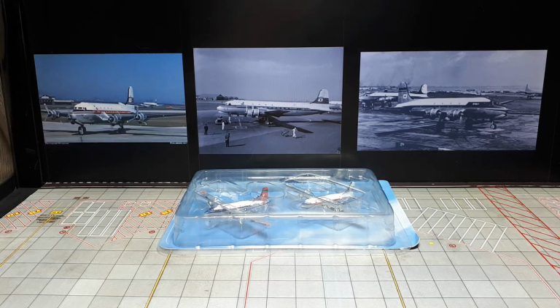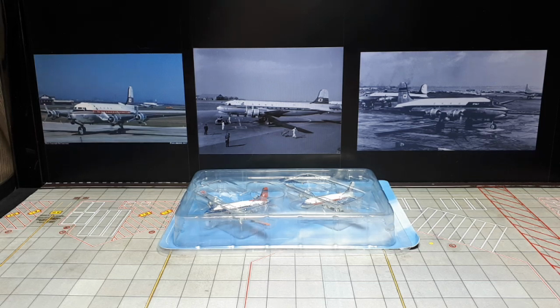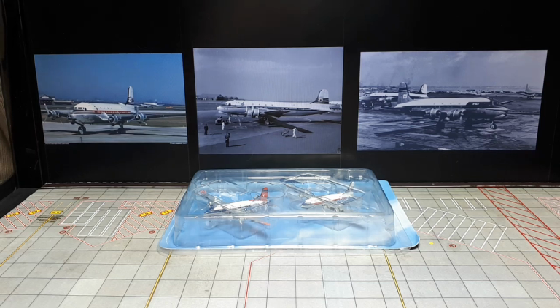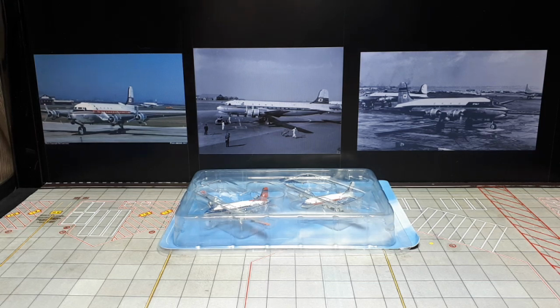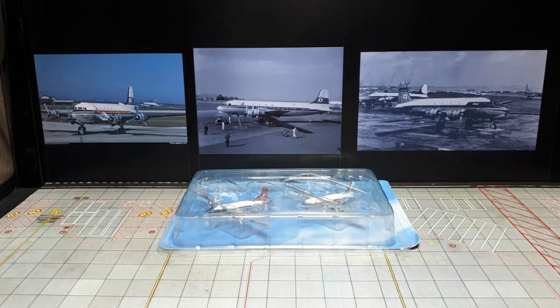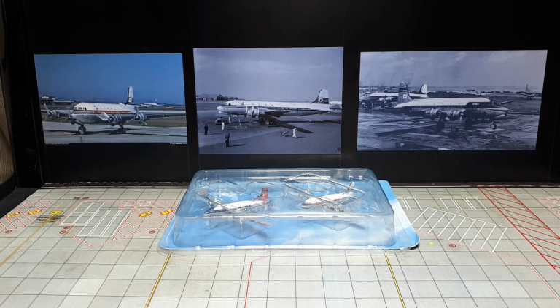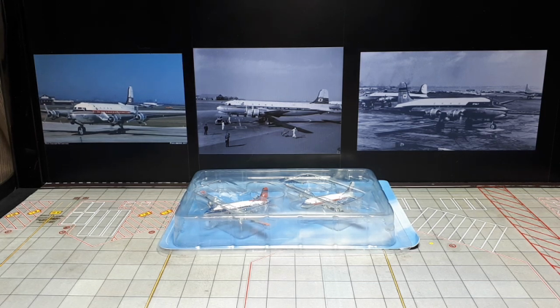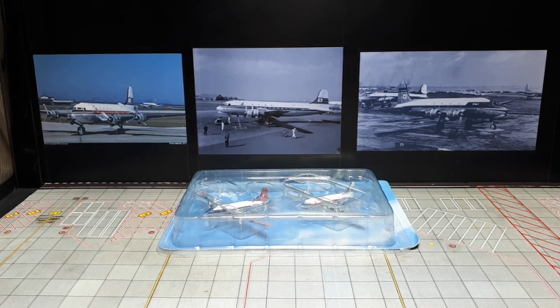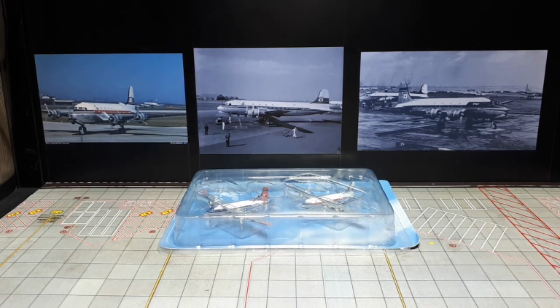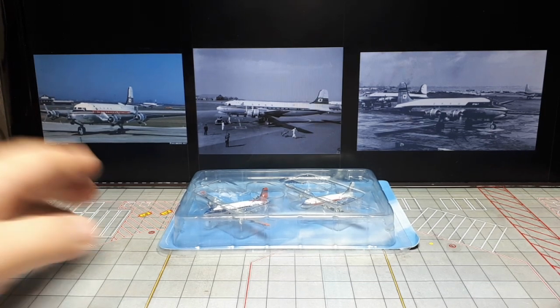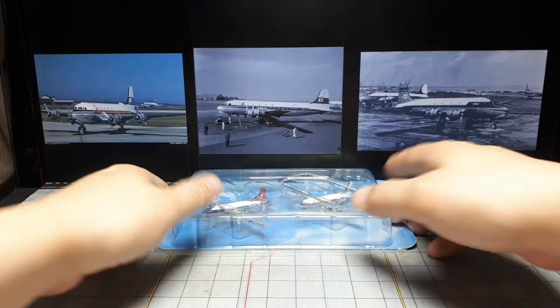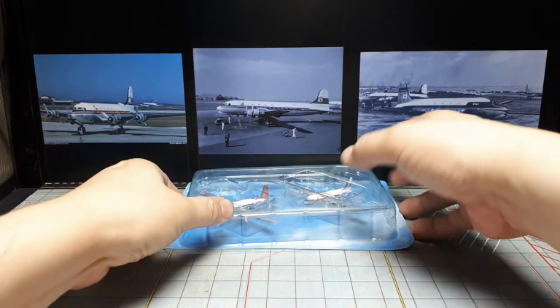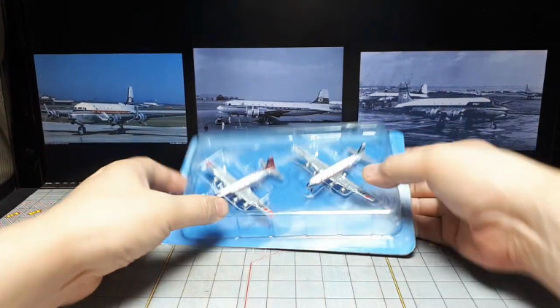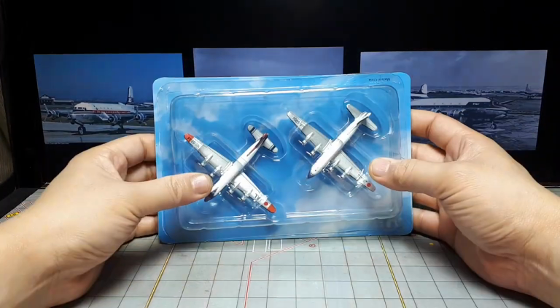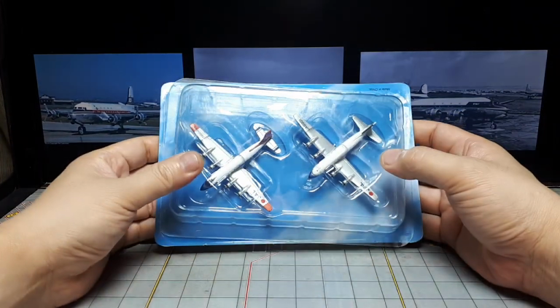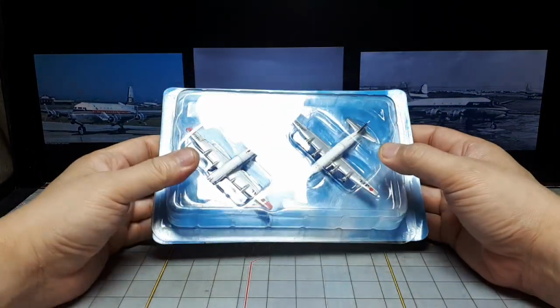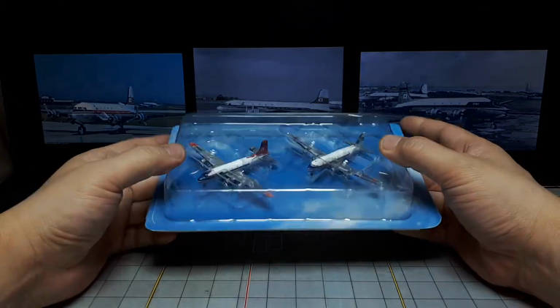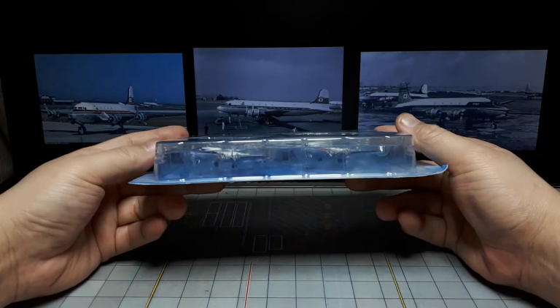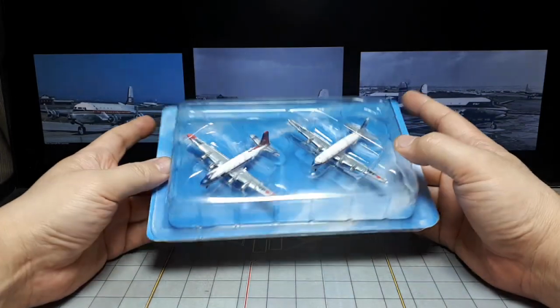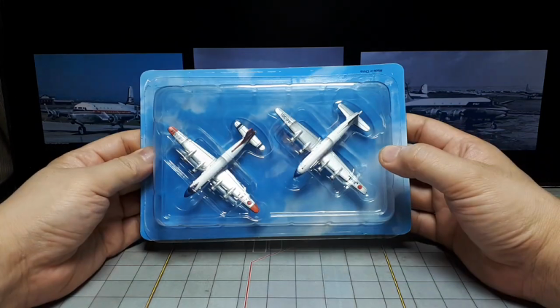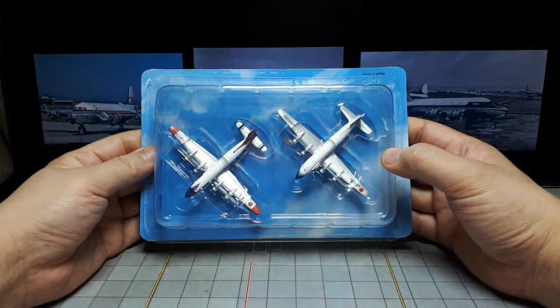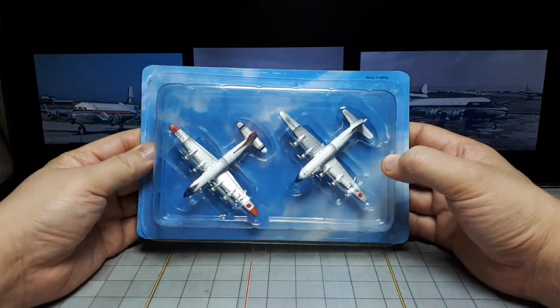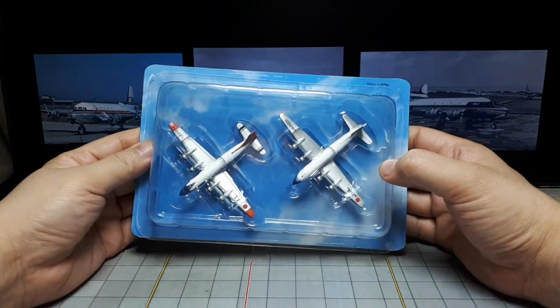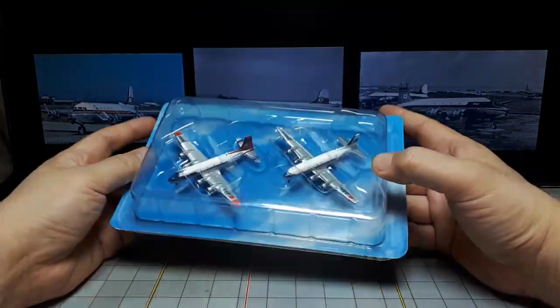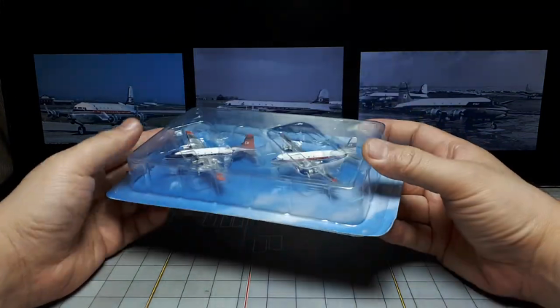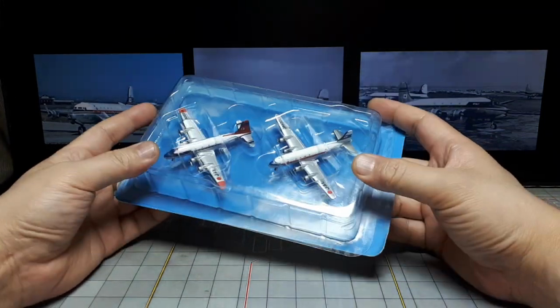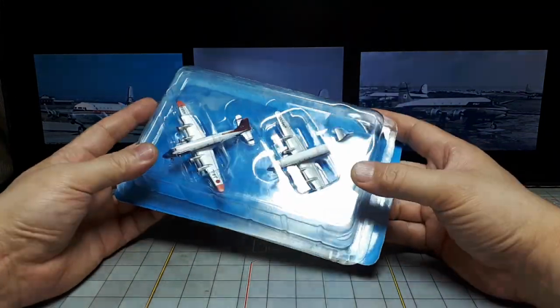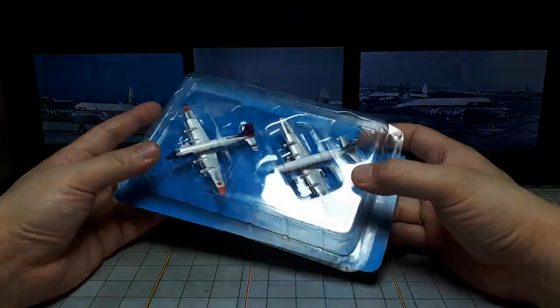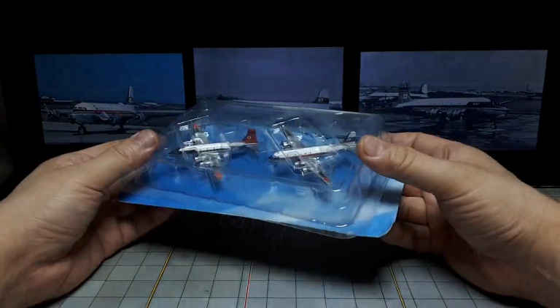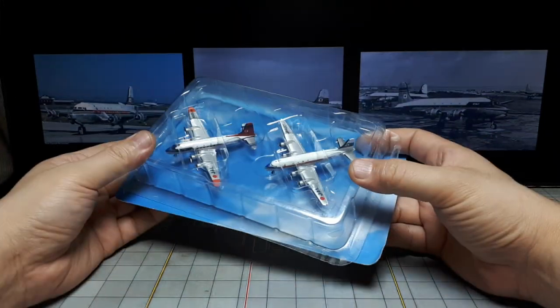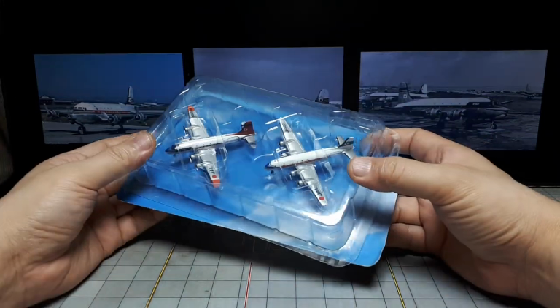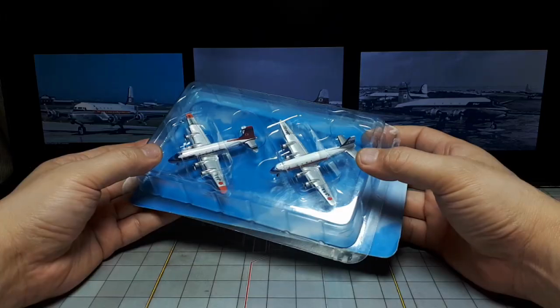Hello small model collectors! It's been a long time since I talked about a 1:400 scale object. We have two Douglas DC-4s with JAL liveries — Japan Airlines, that is.